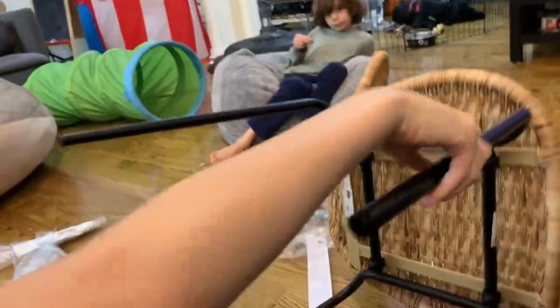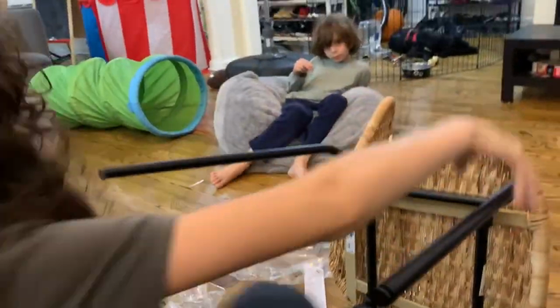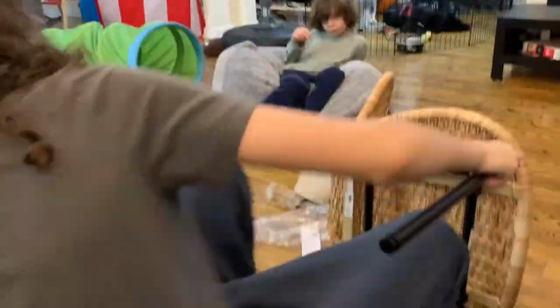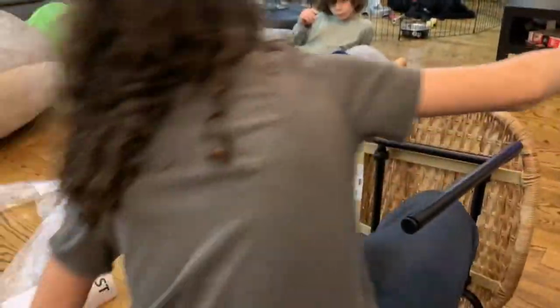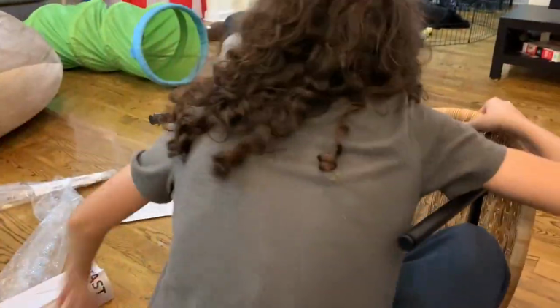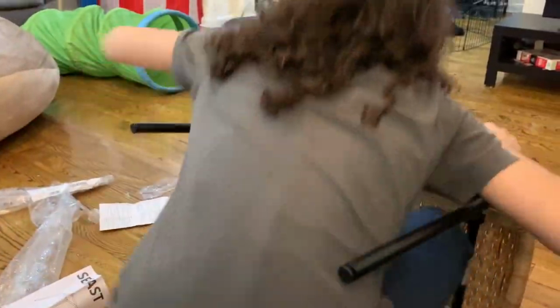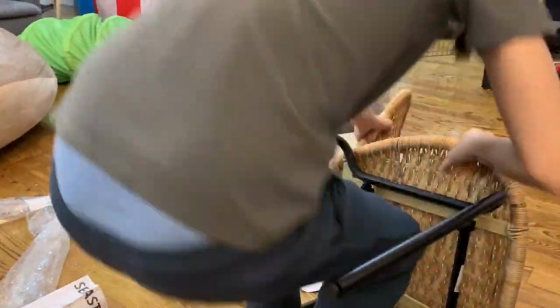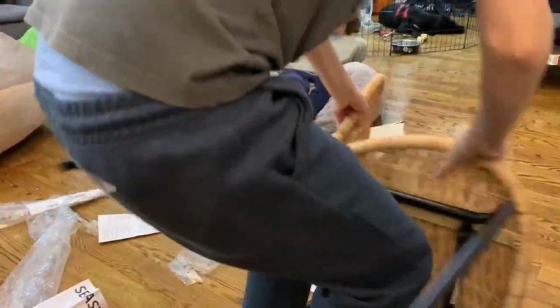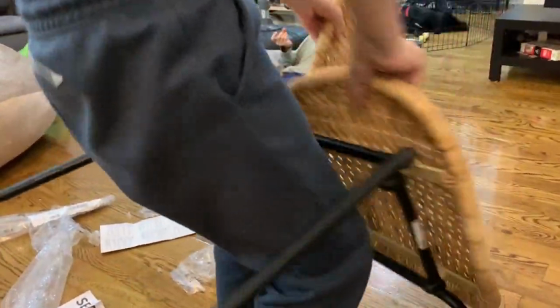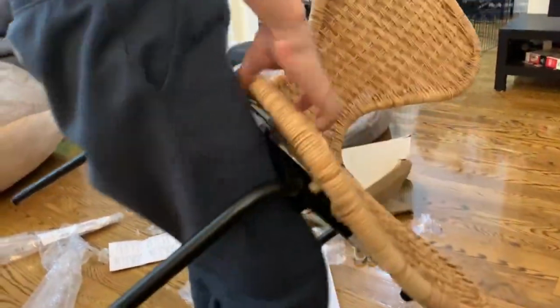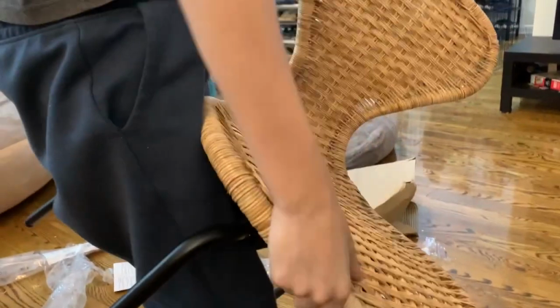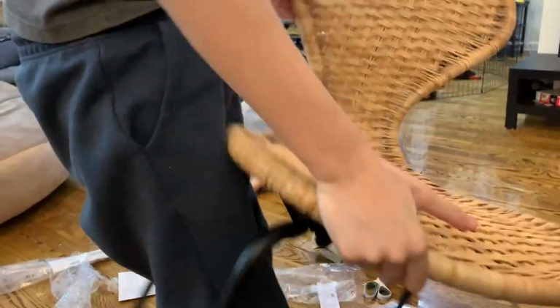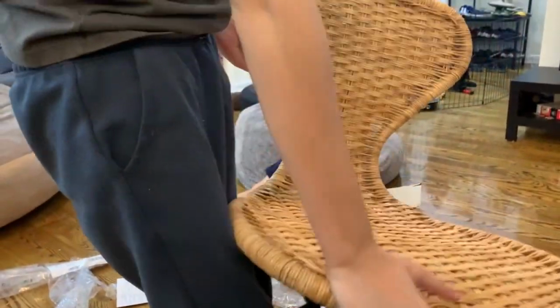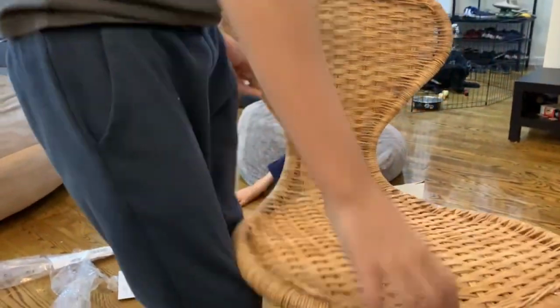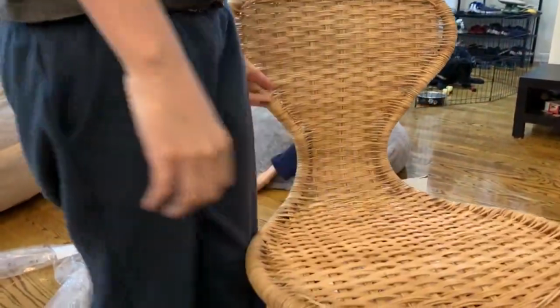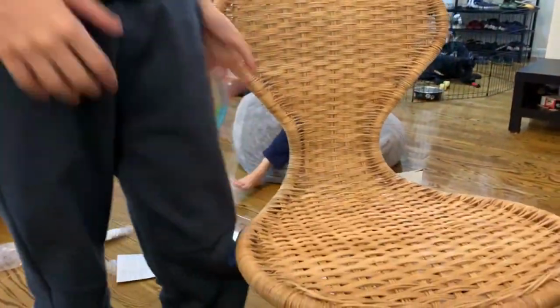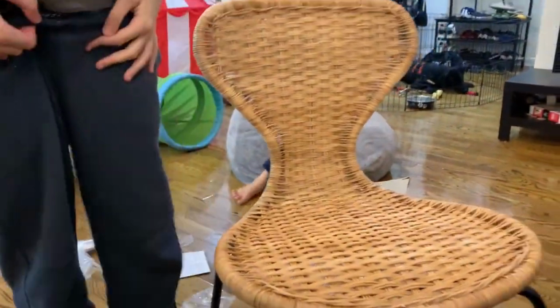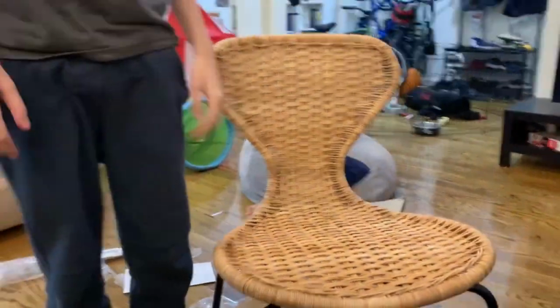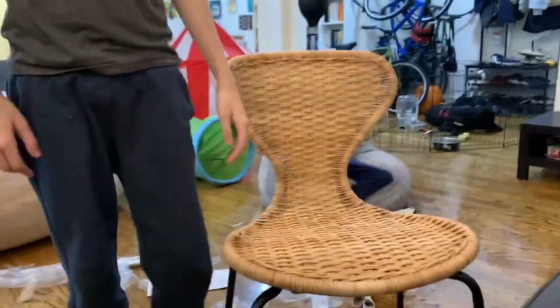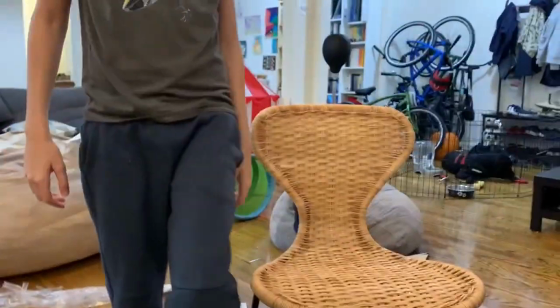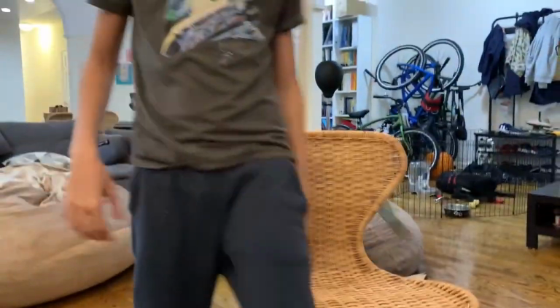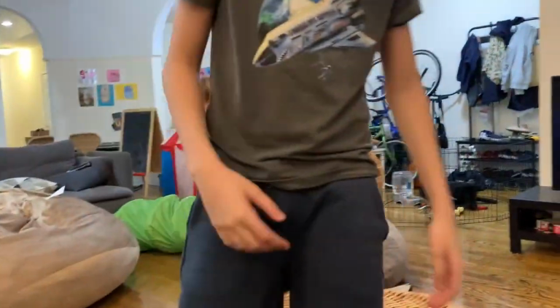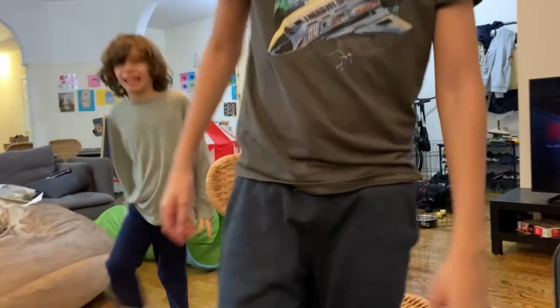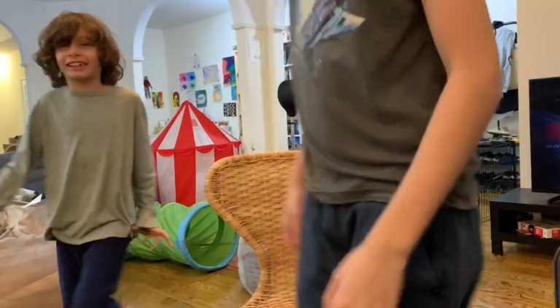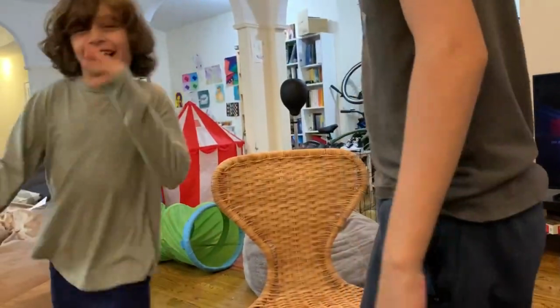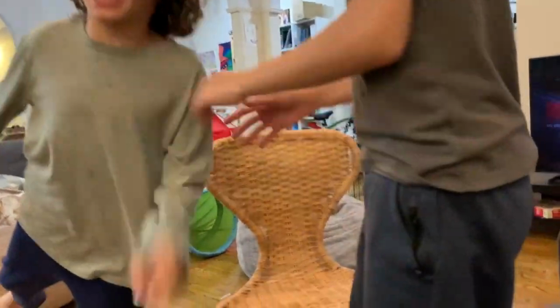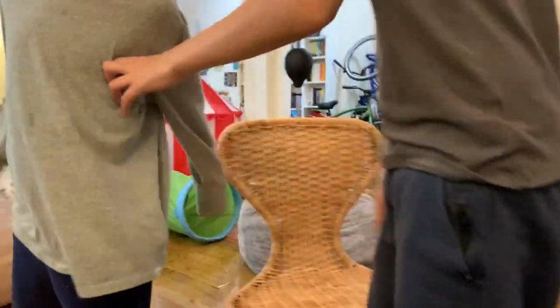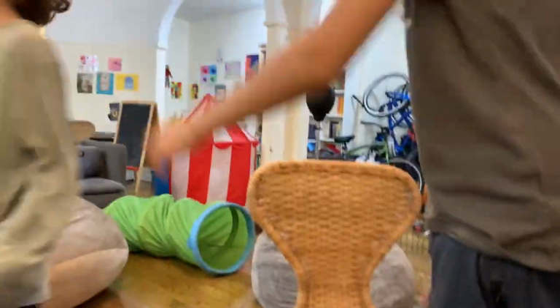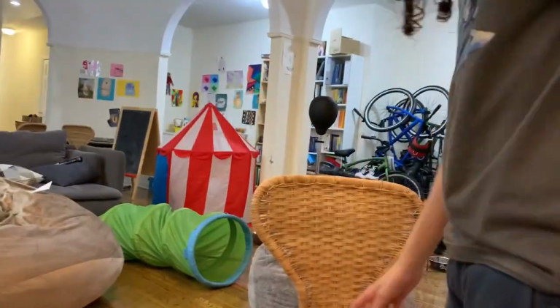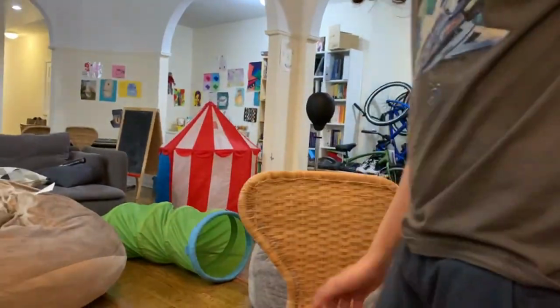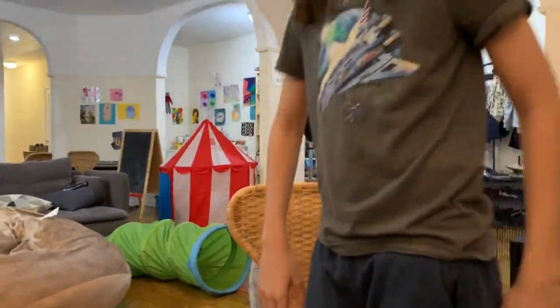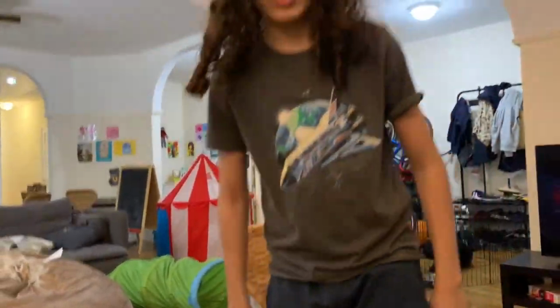Okay guys, I just finished building the chair and I think it's pretty good — it is how it's supposed to look. Let me try to see how it feels.